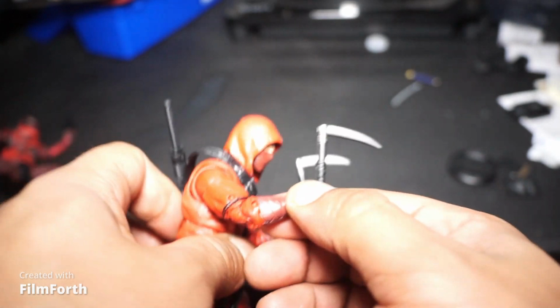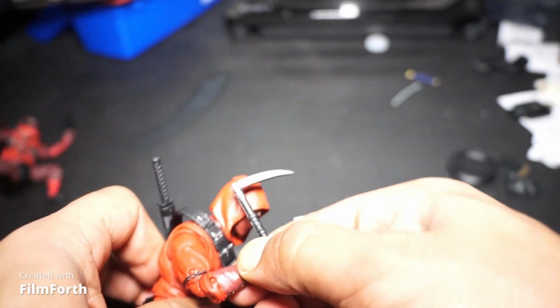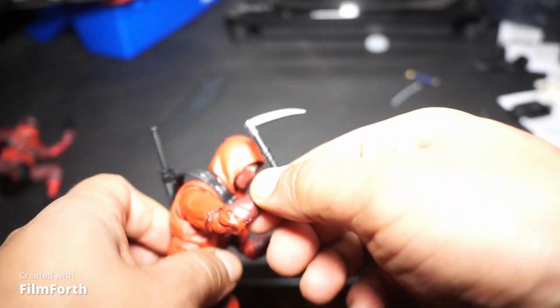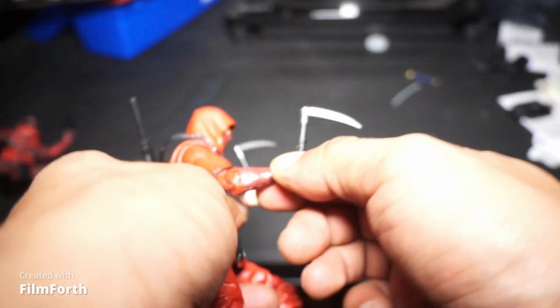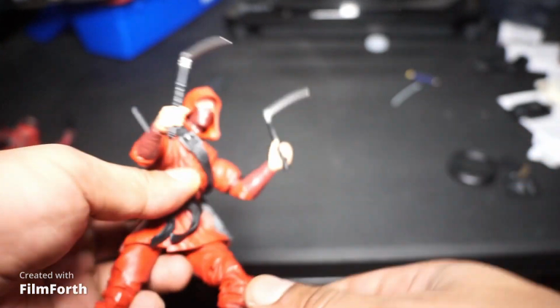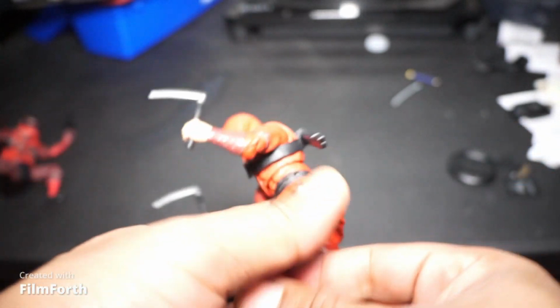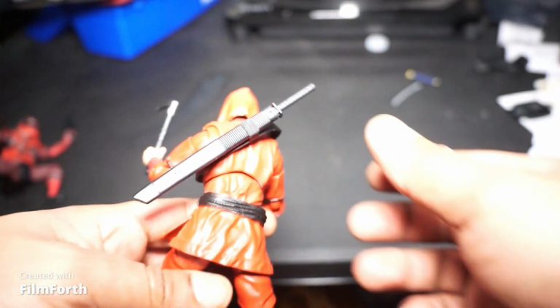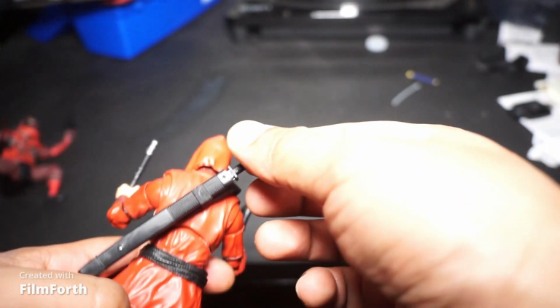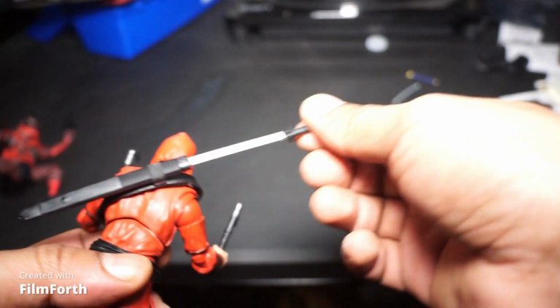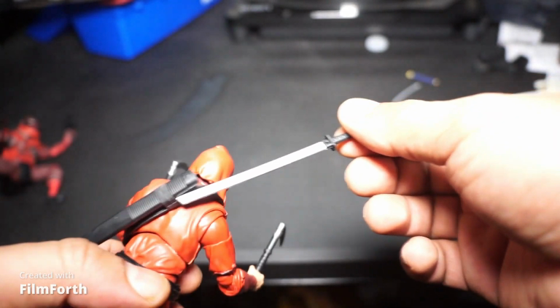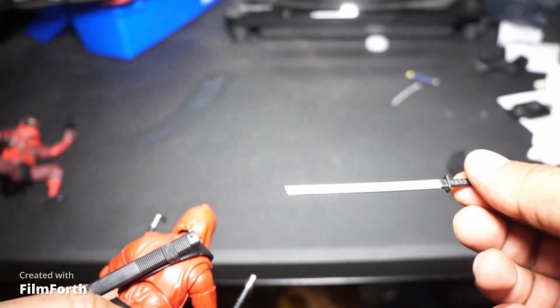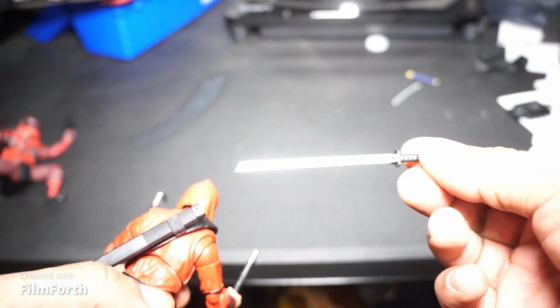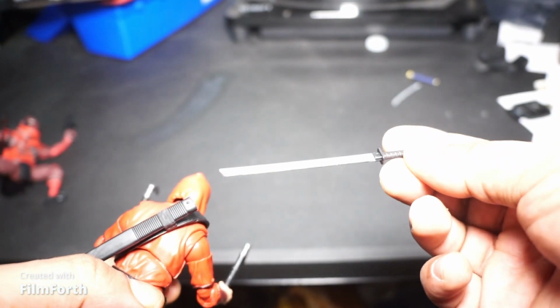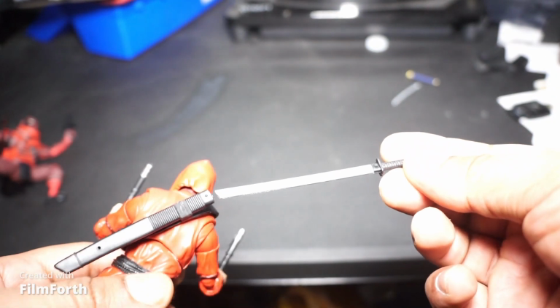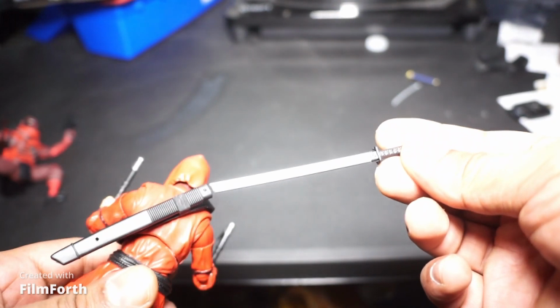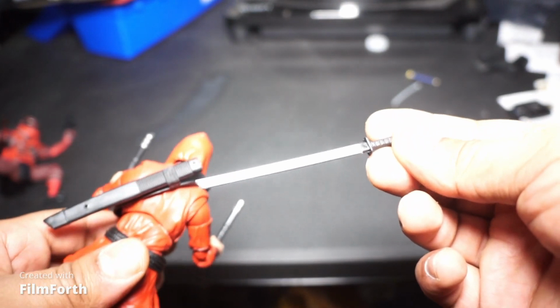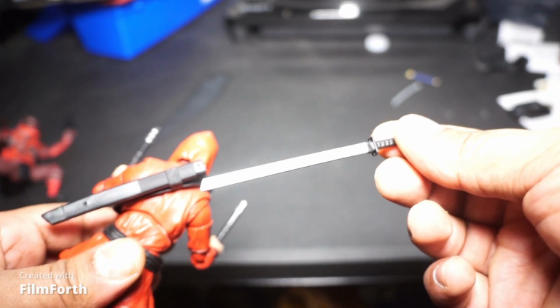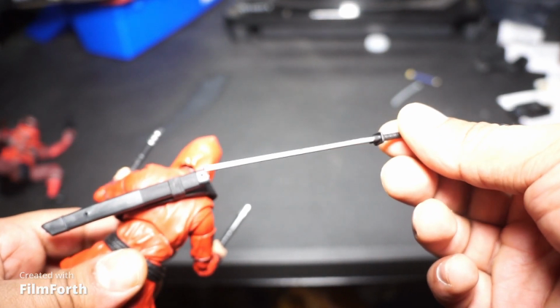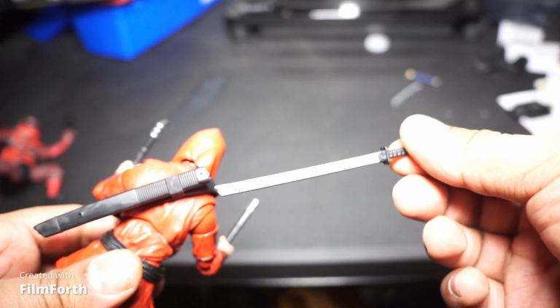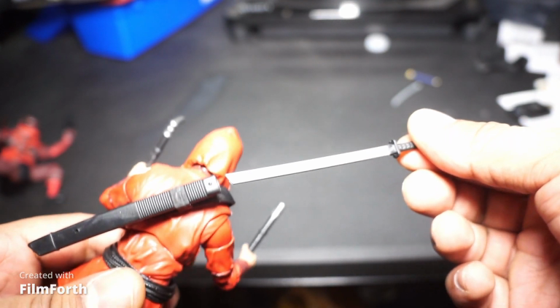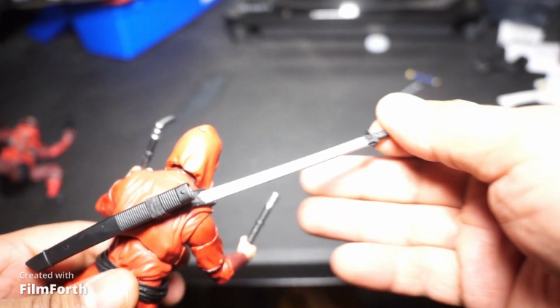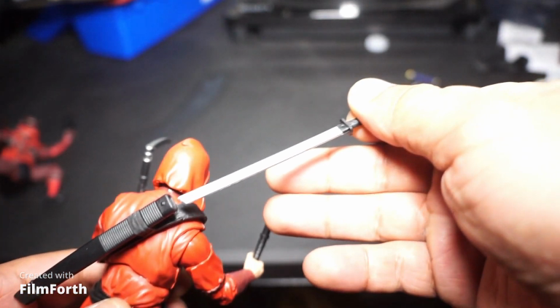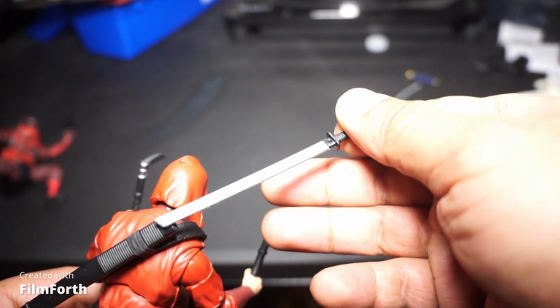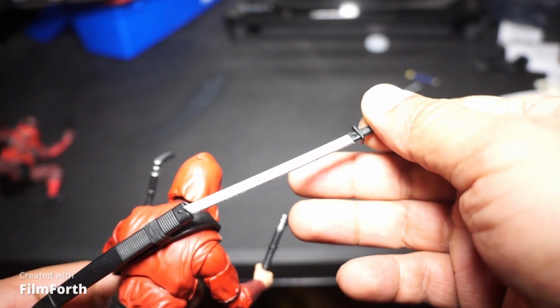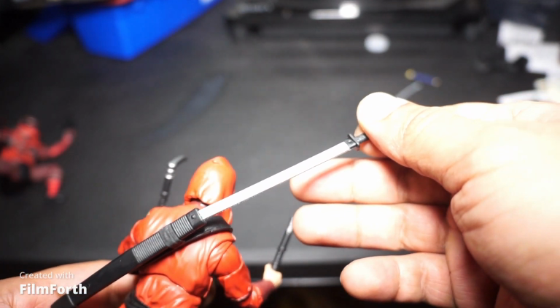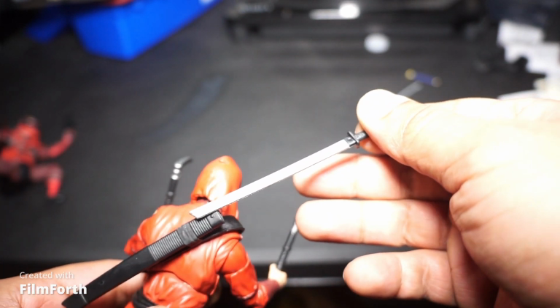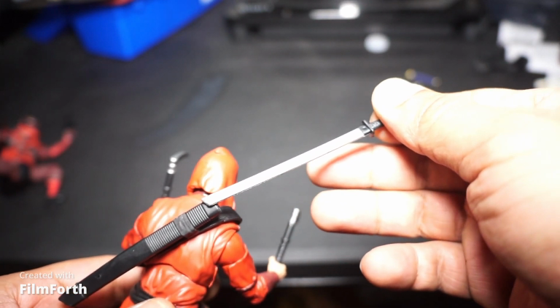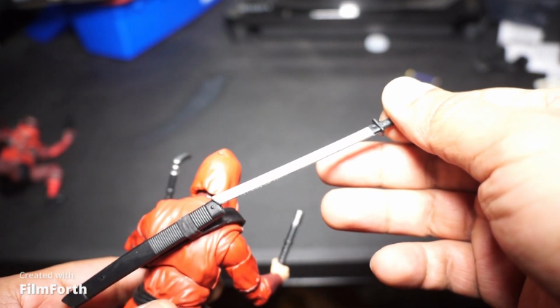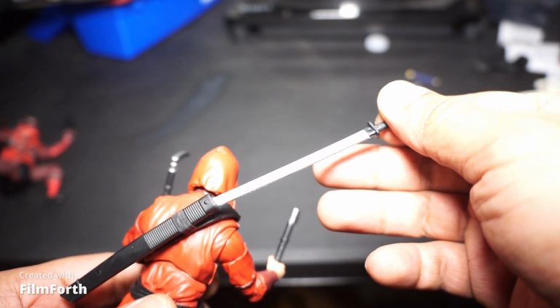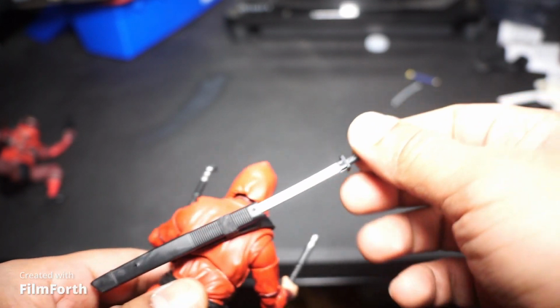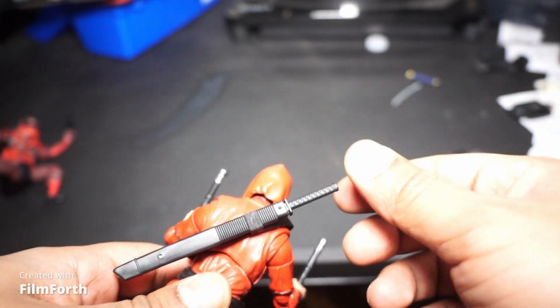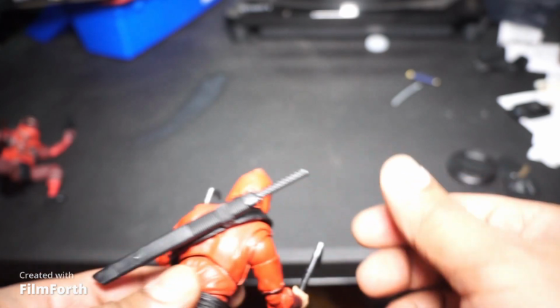If you've seen my last video — wink wink — it came with this weird machete-looking sword that I like, if I can put it back in my sheath.